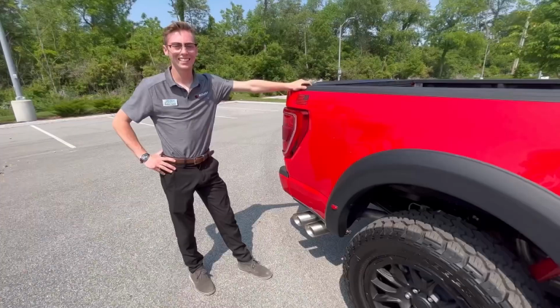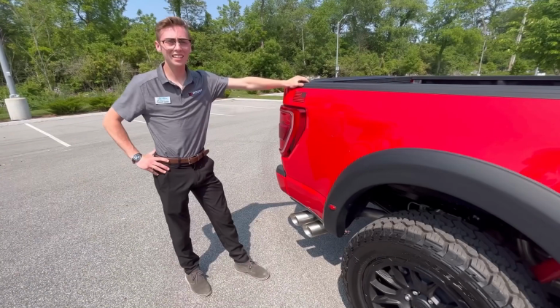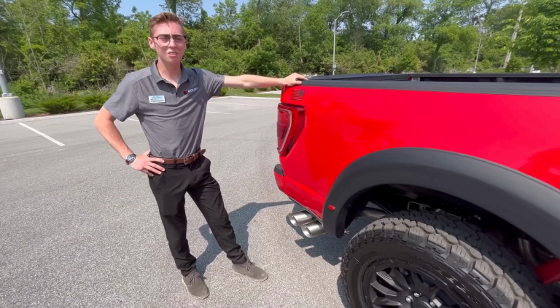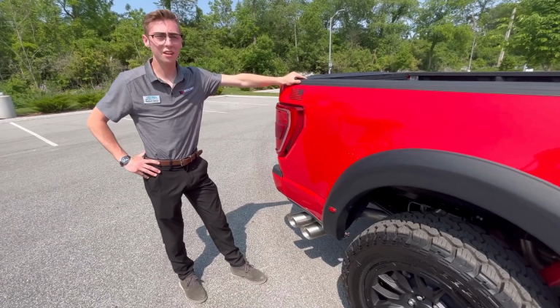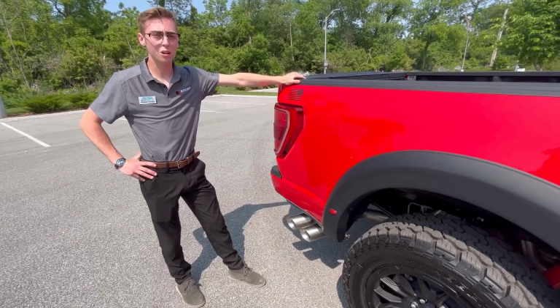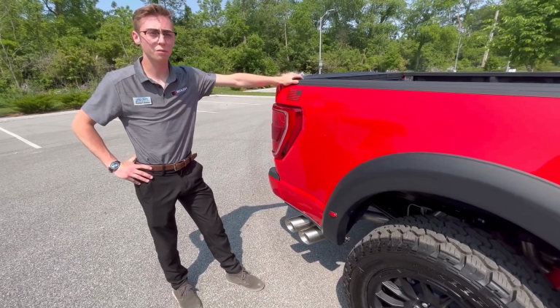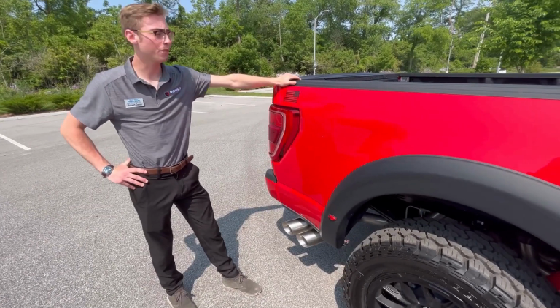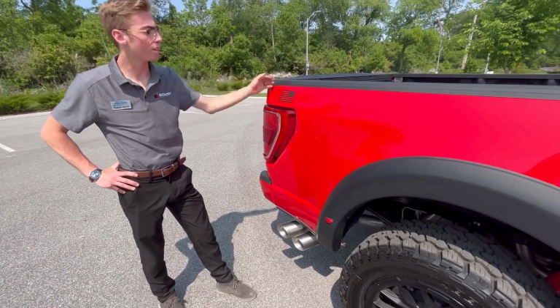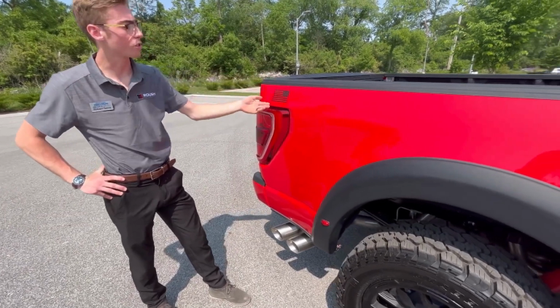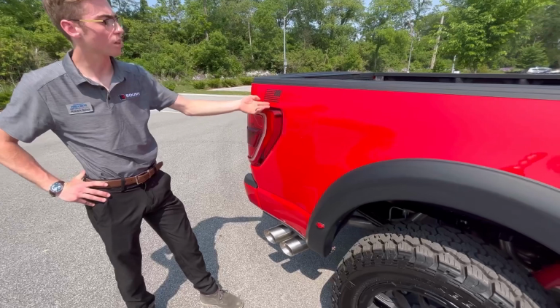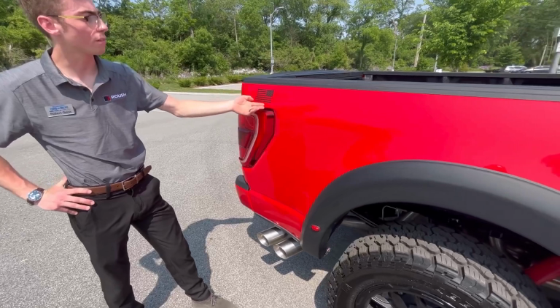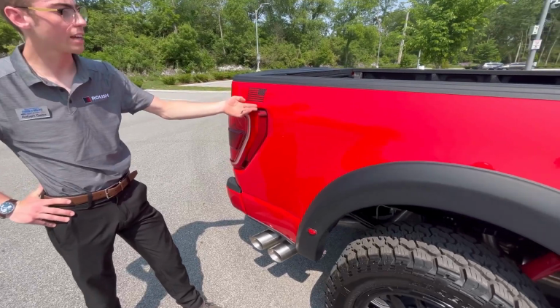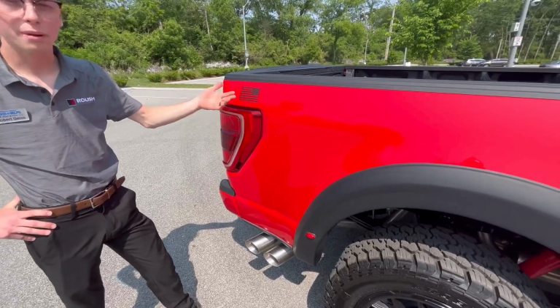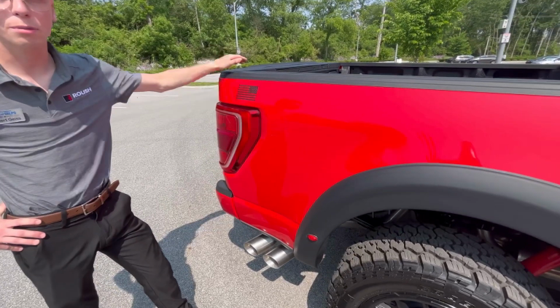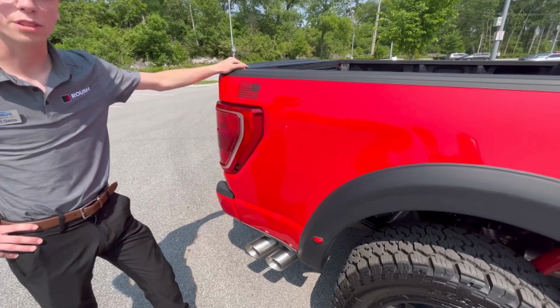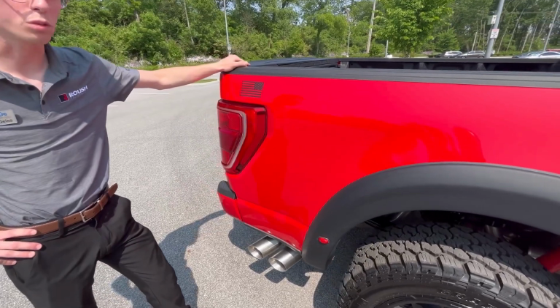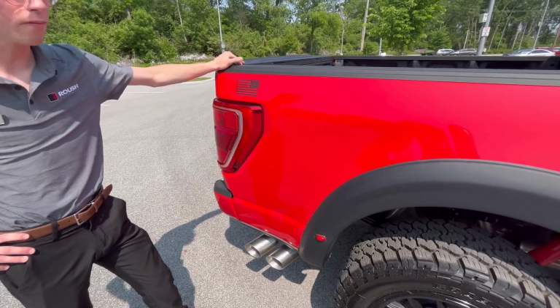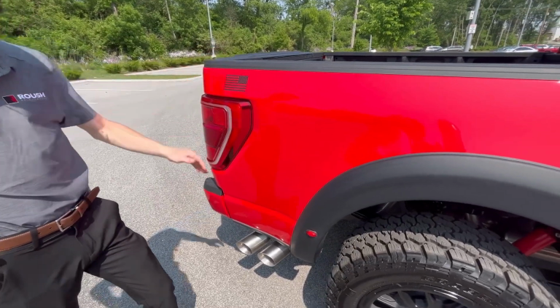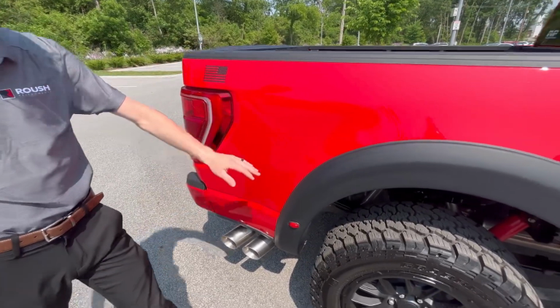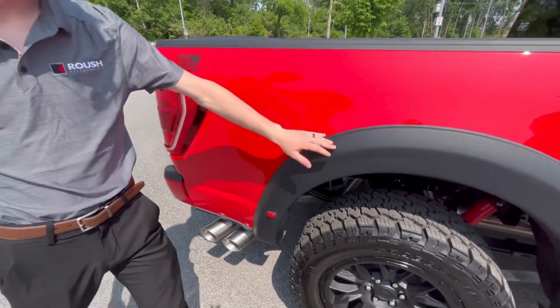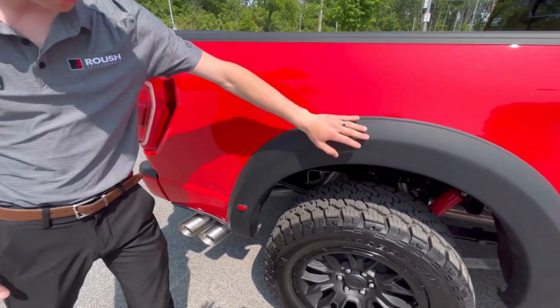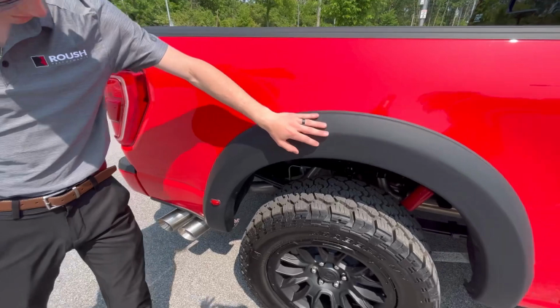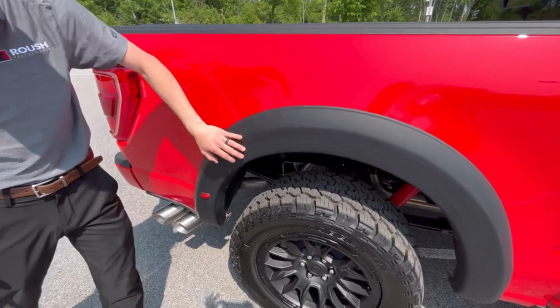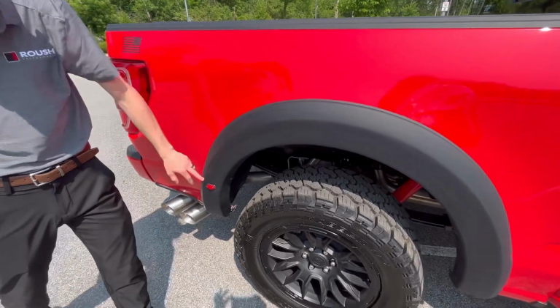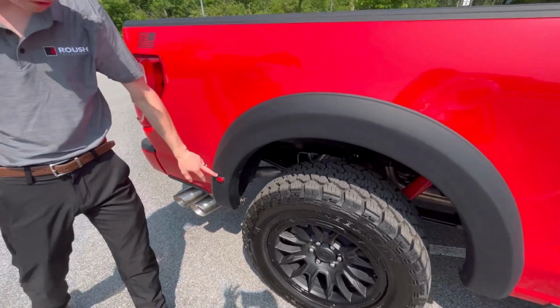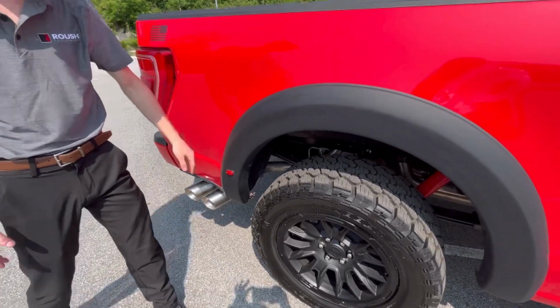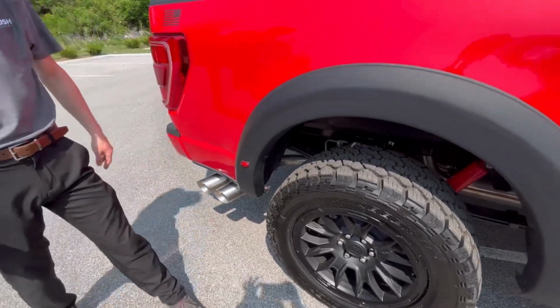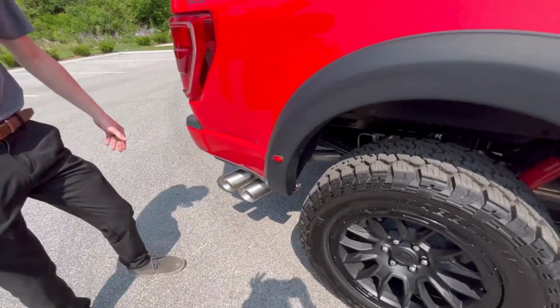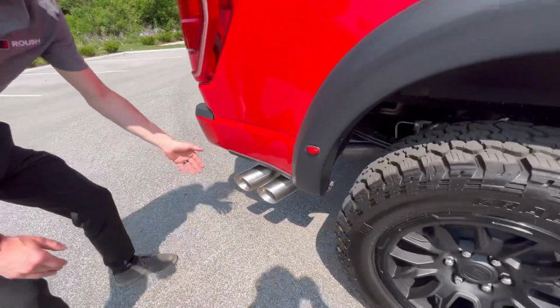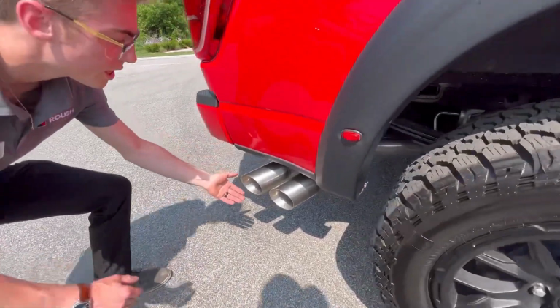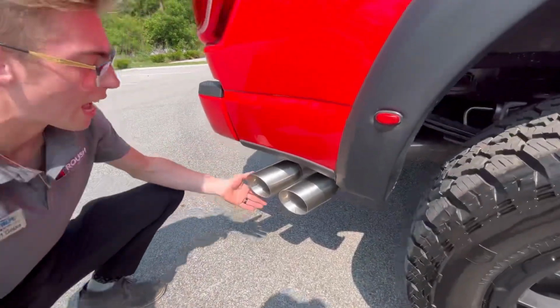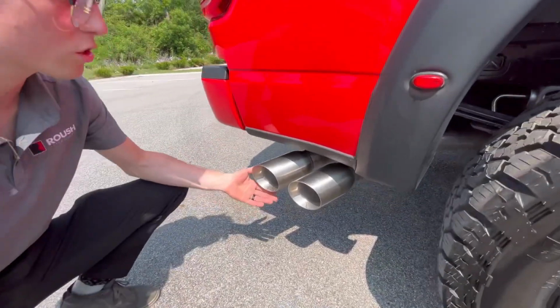Taking a look at the rear fender of the Roush F-150, right away you'll notice a directional American flag paying homage to where the vehicle was built. There's a fender flare with integrated marker light, as well as Roush's twin-tip active exhaust.